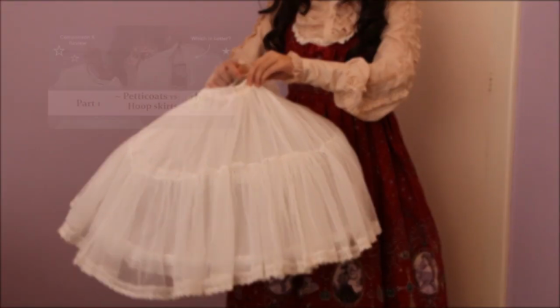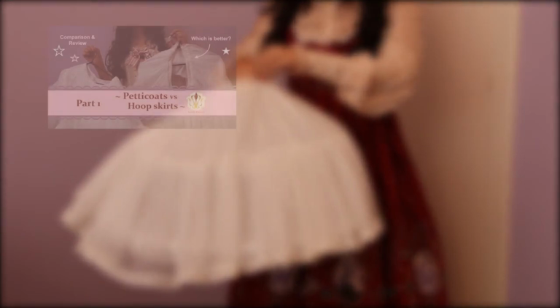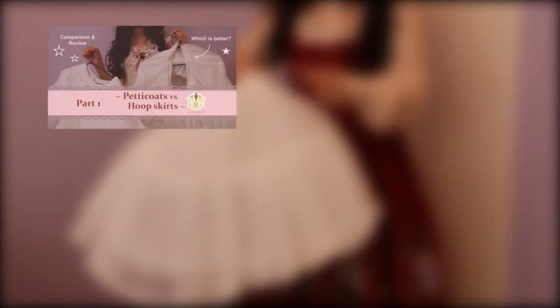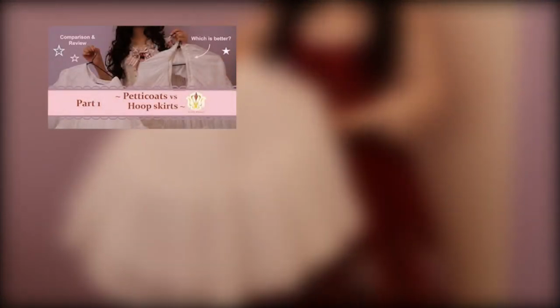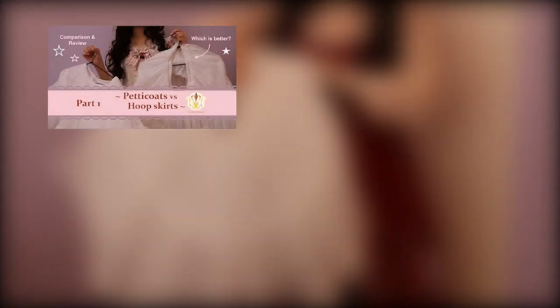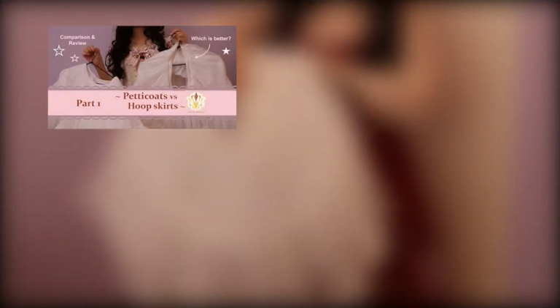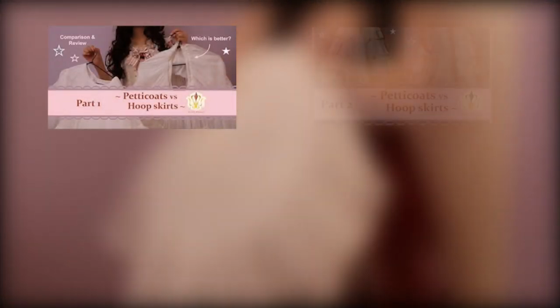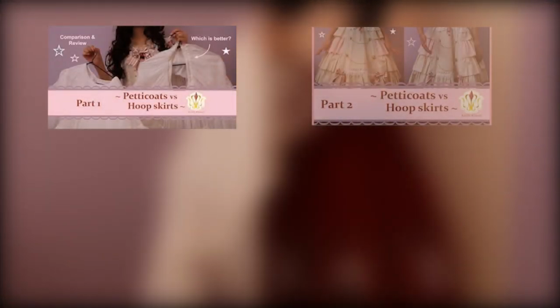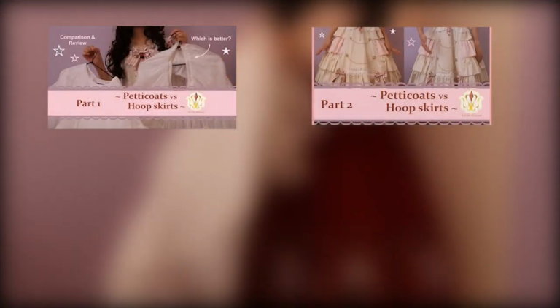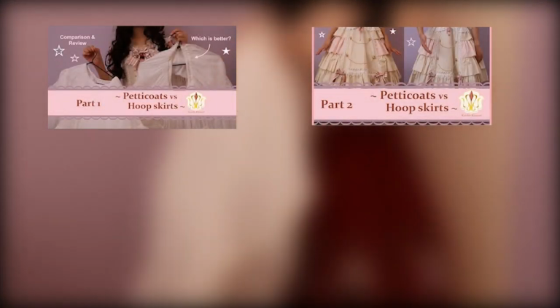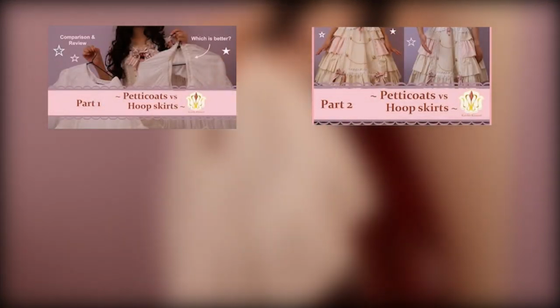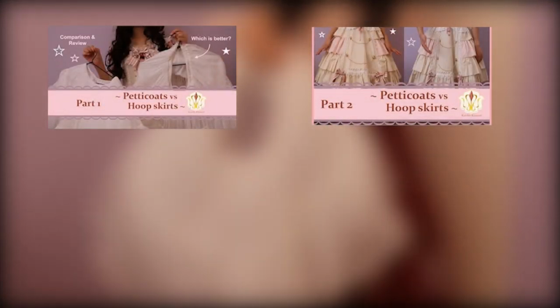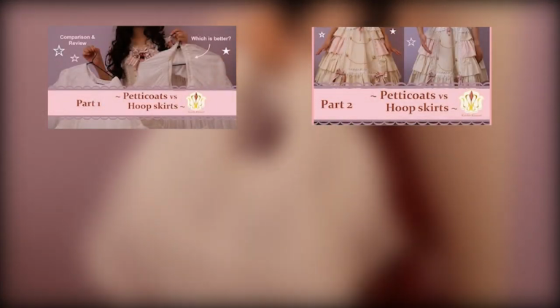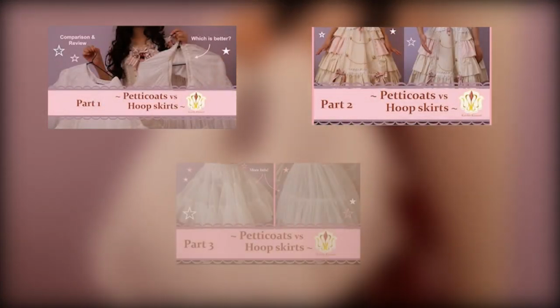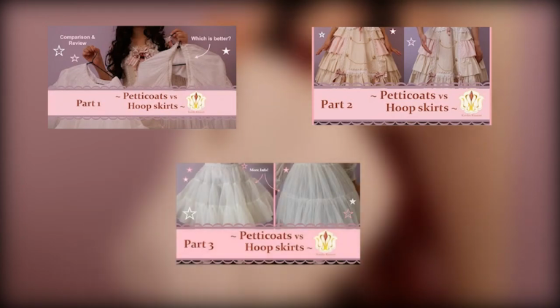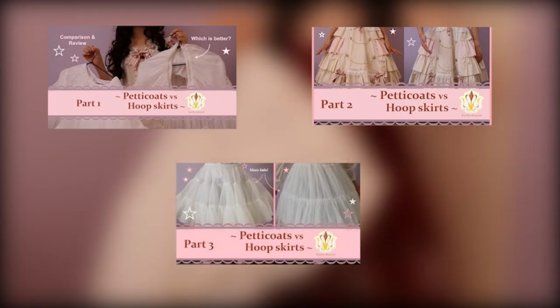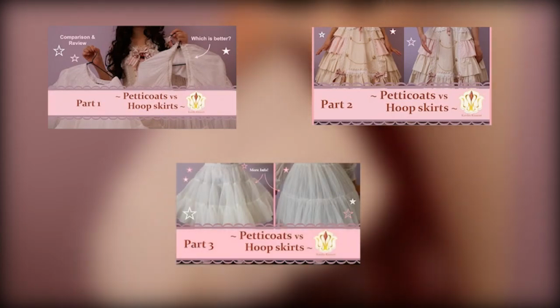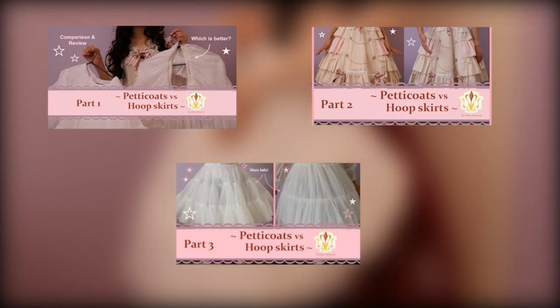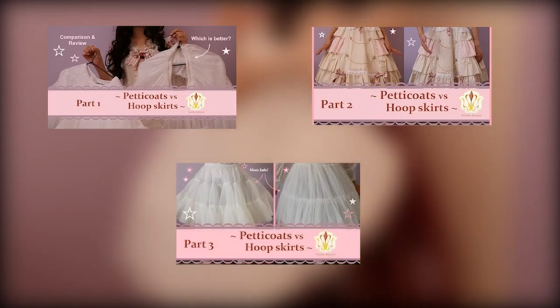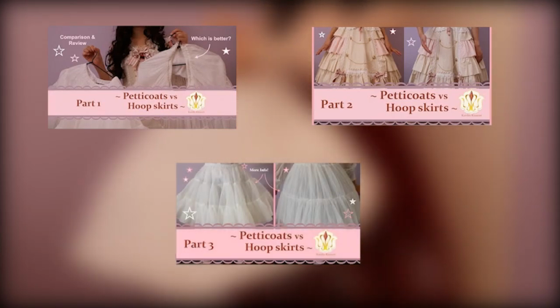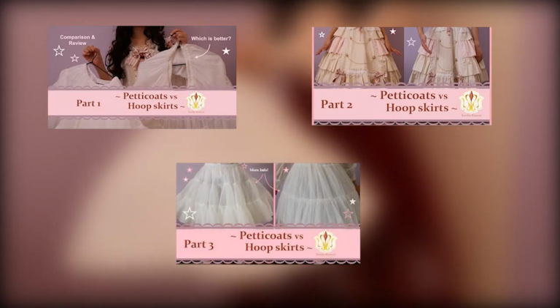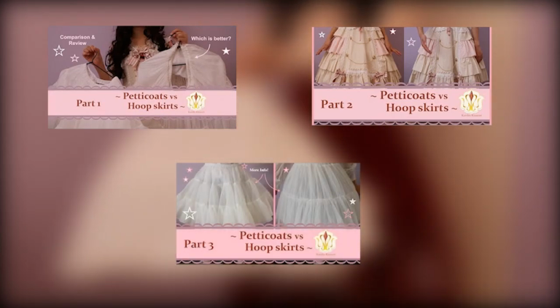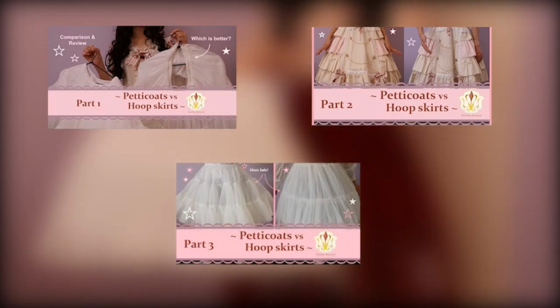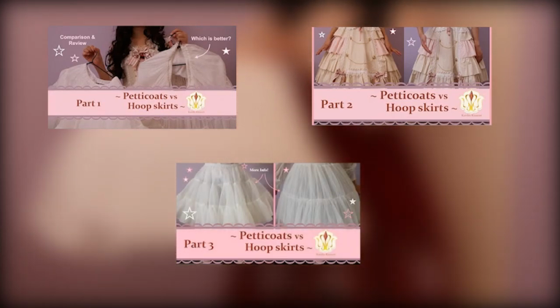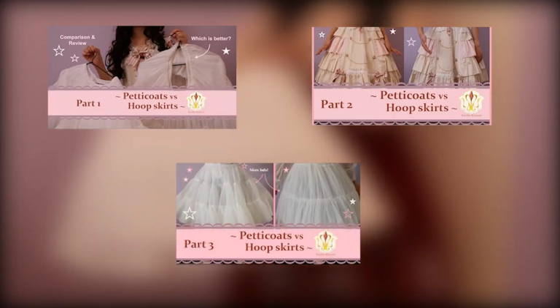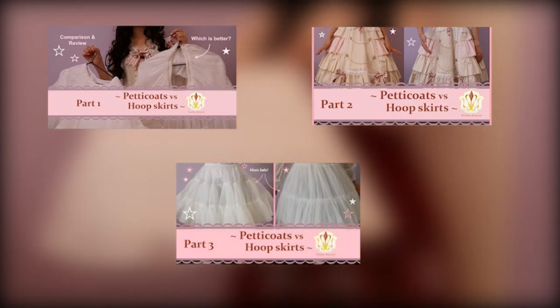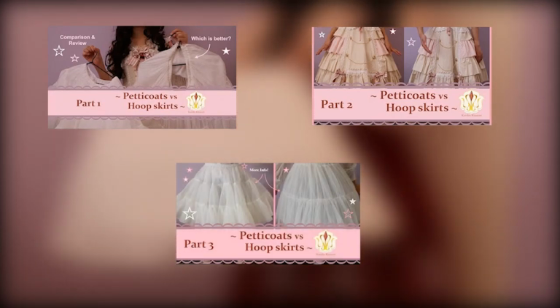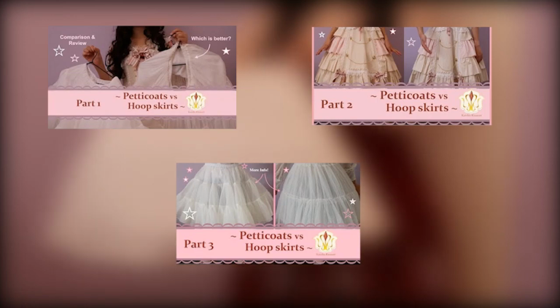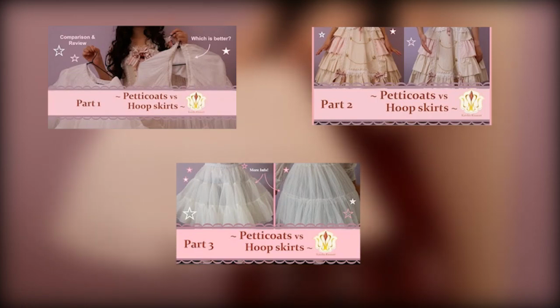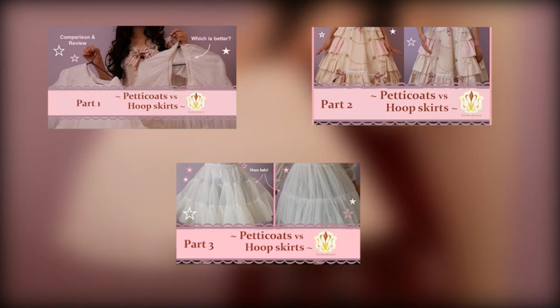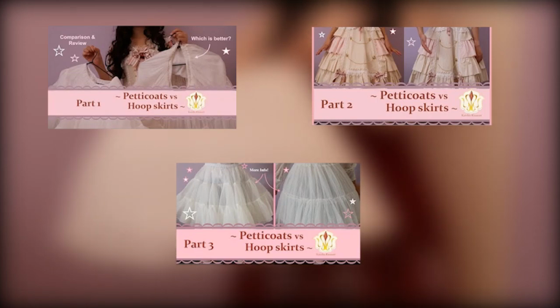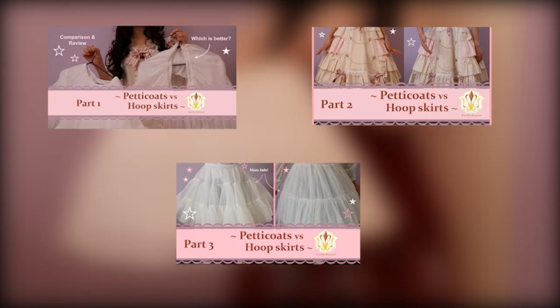I've also got a series of hoop skirt vs petticoat comparison videos, so don't forget to check that out if you want to see more details on how they look being worn. This video will focus more on its construction, specifically of the Yachts of a hoop skirt.